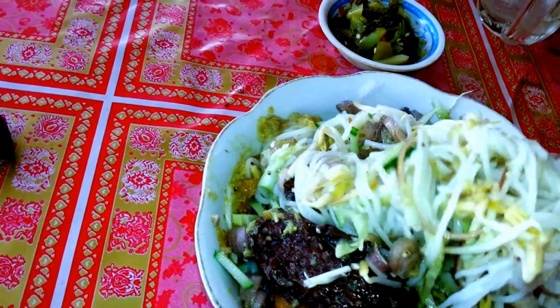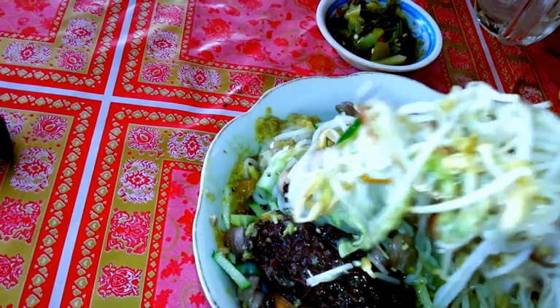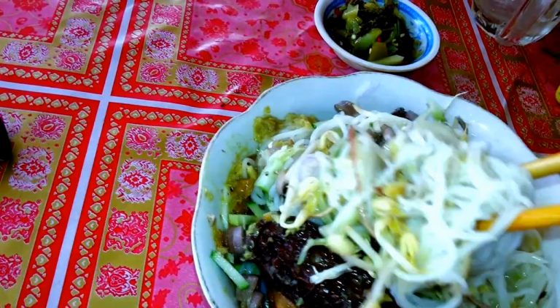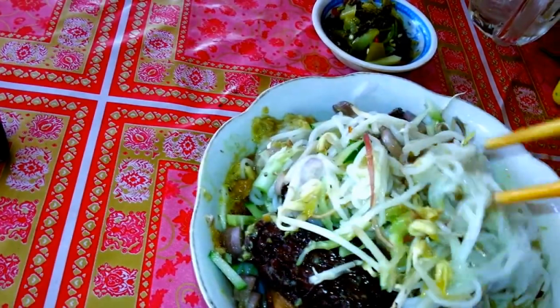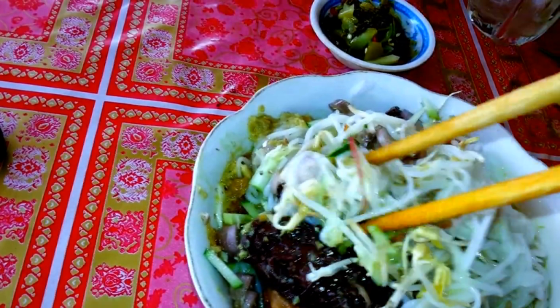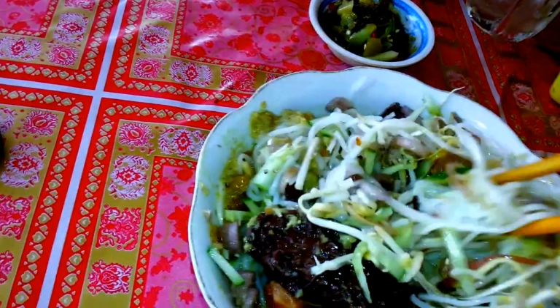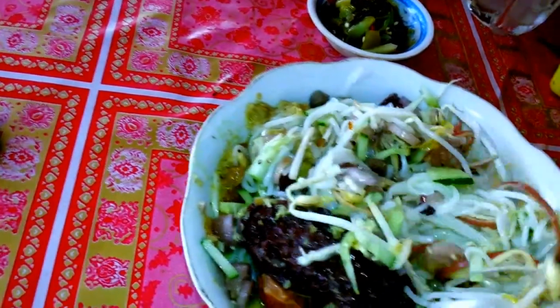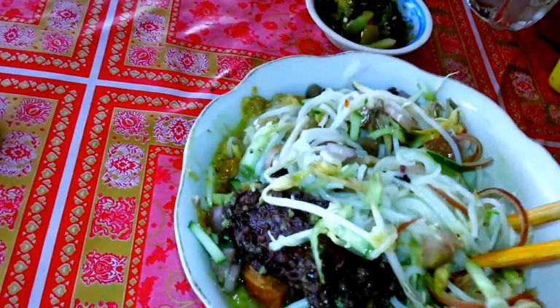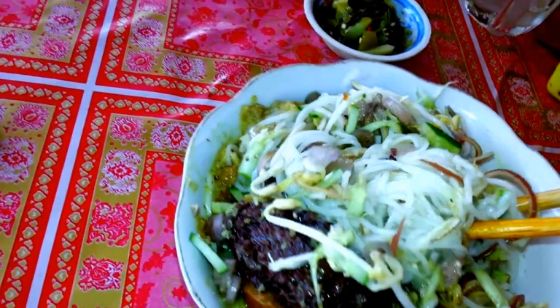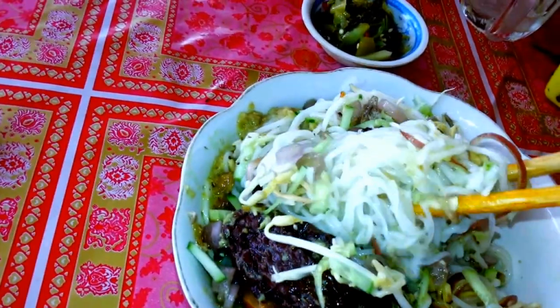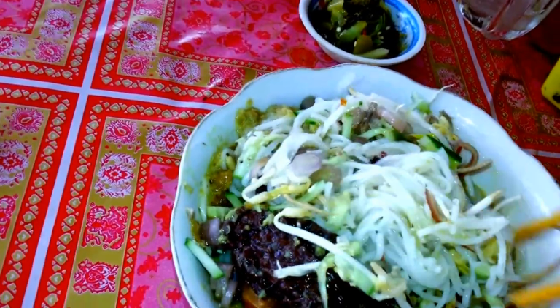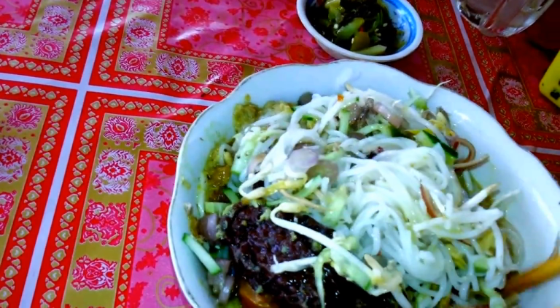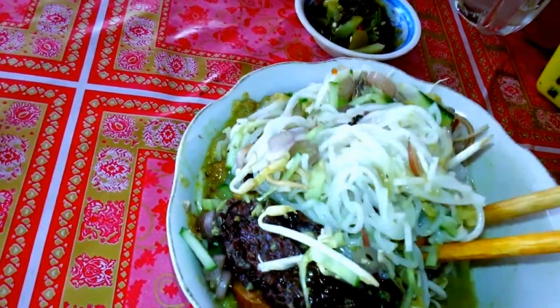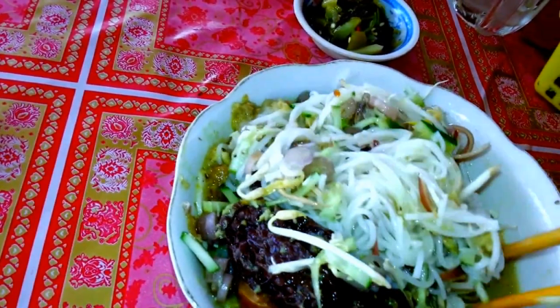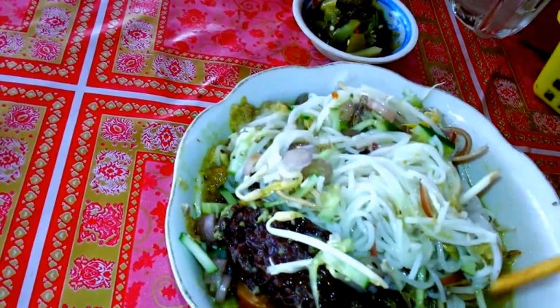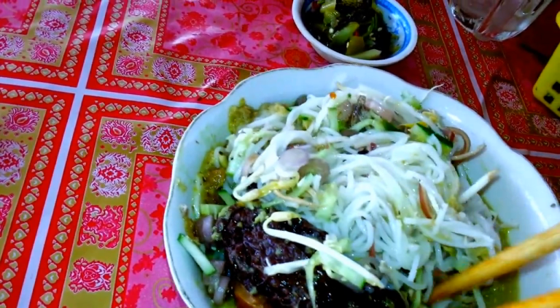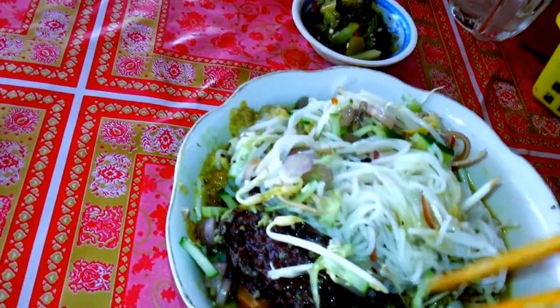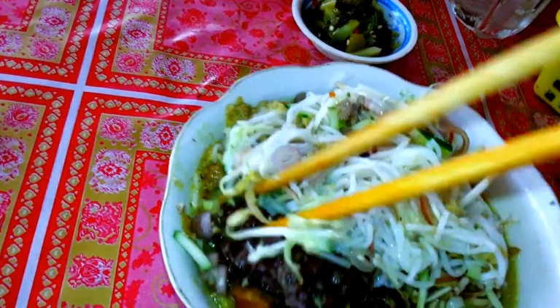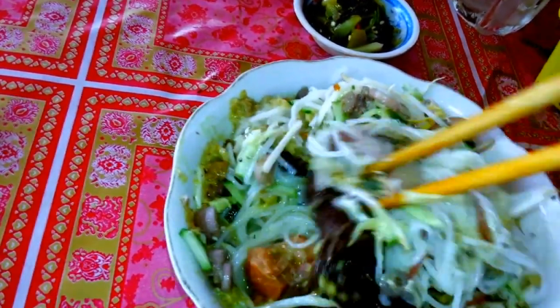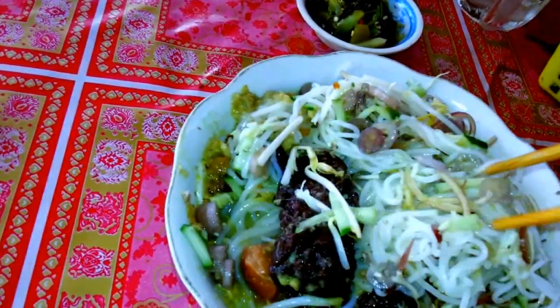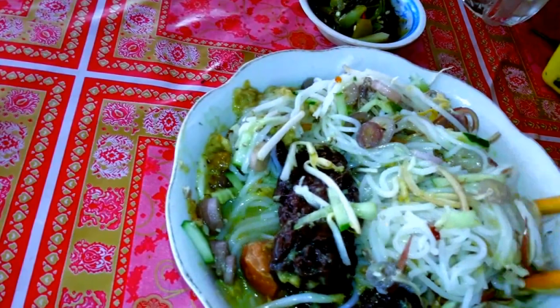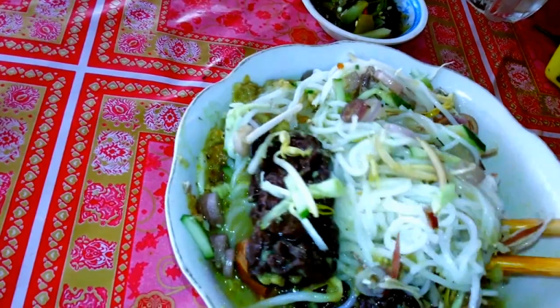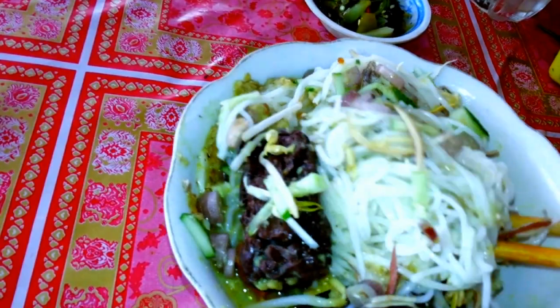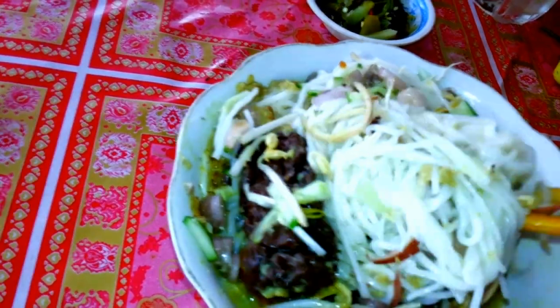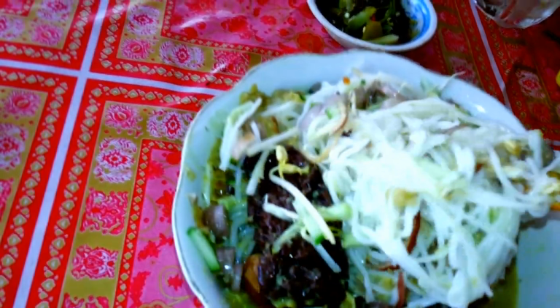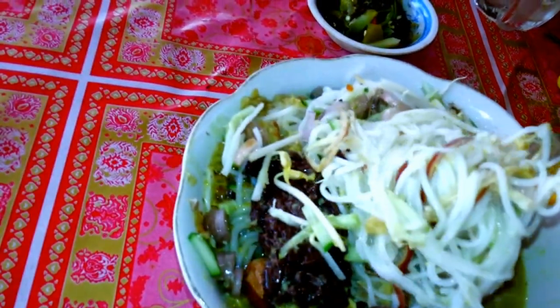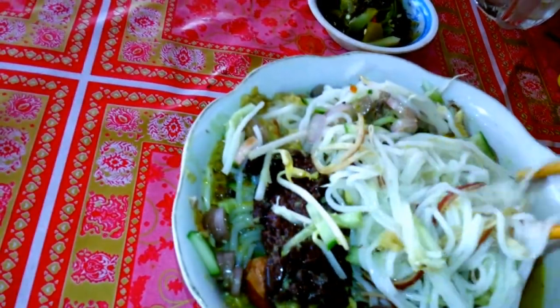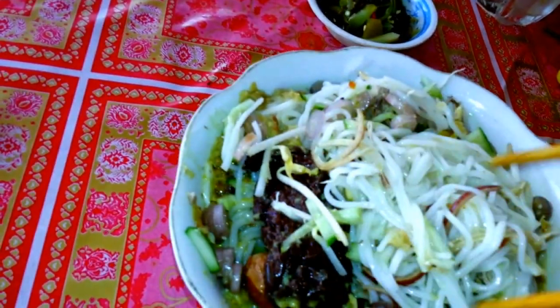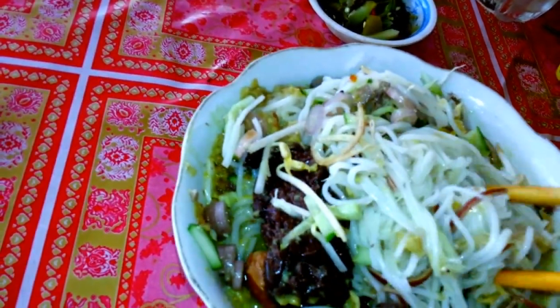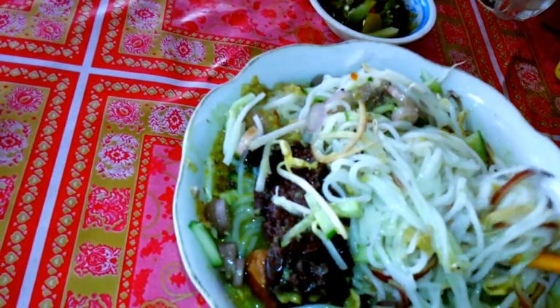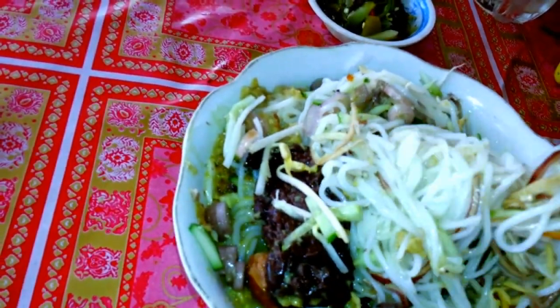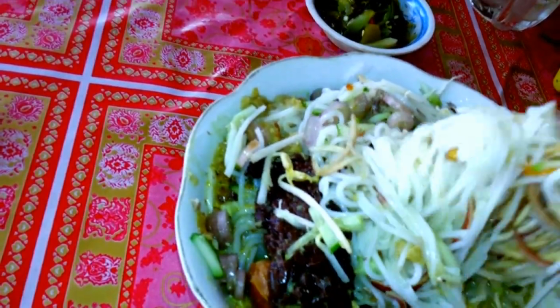Today I ate this. Sunday breakfast — I ate these yummy noodles.